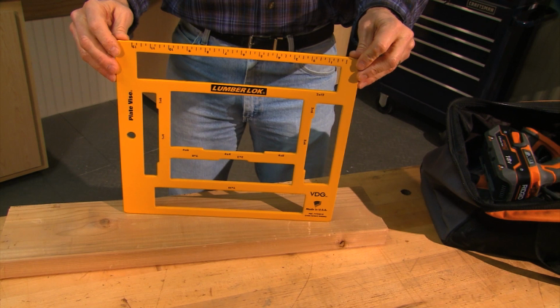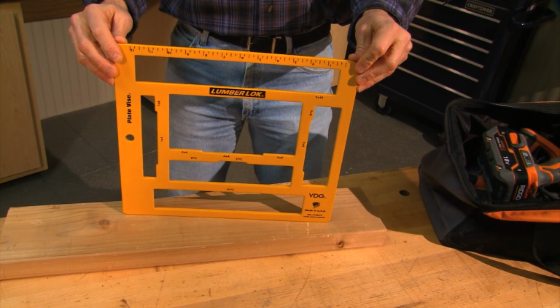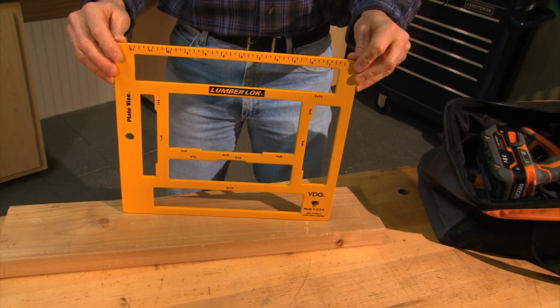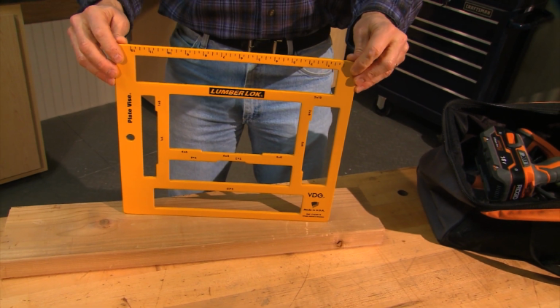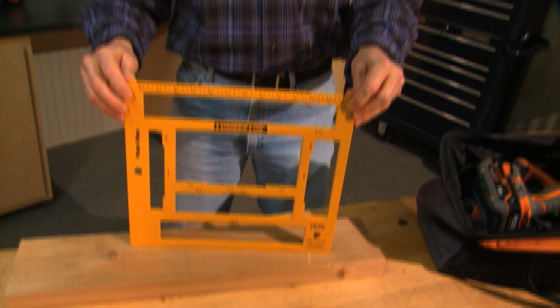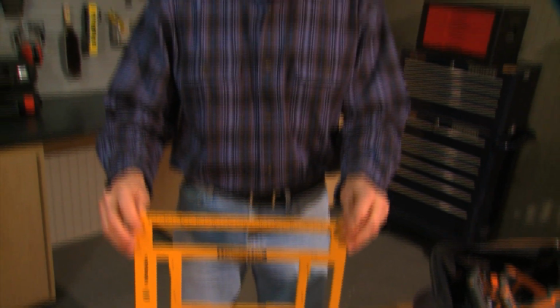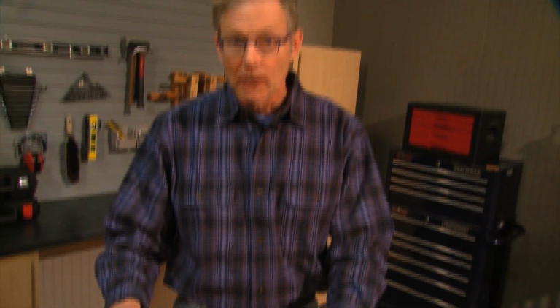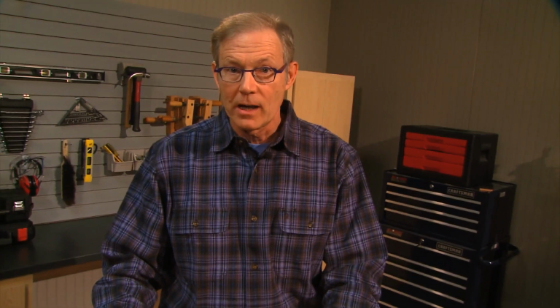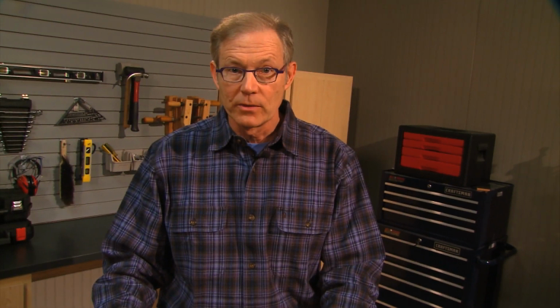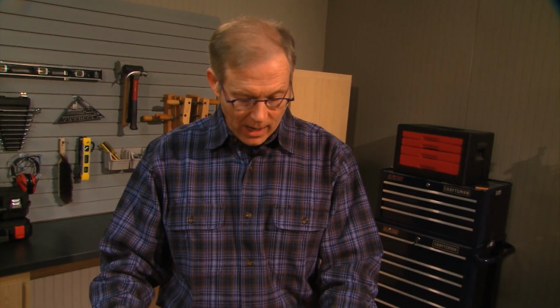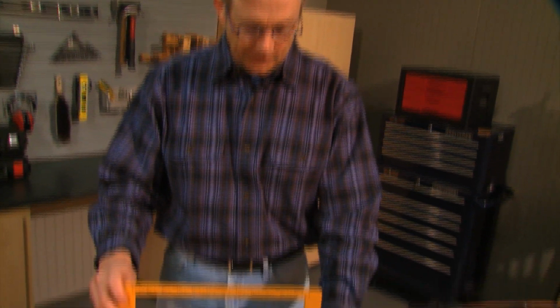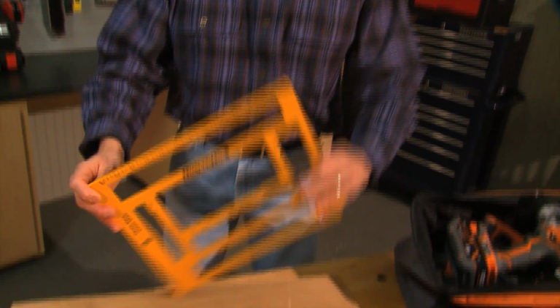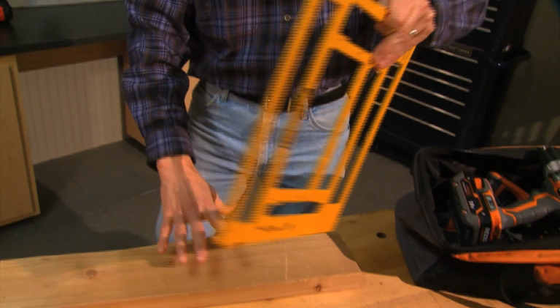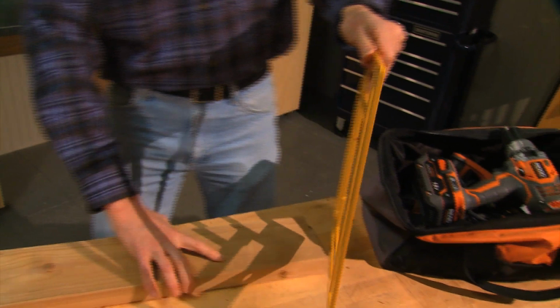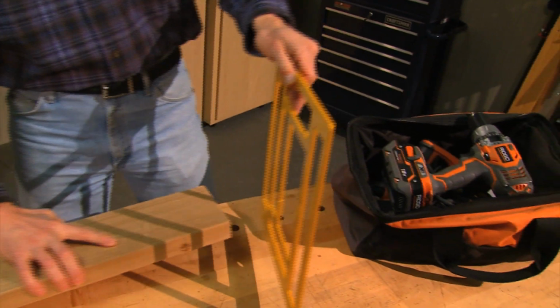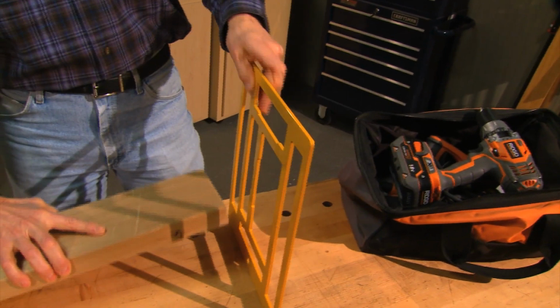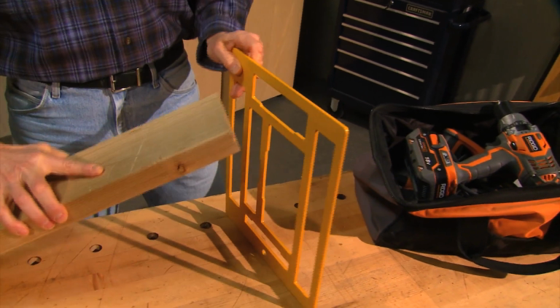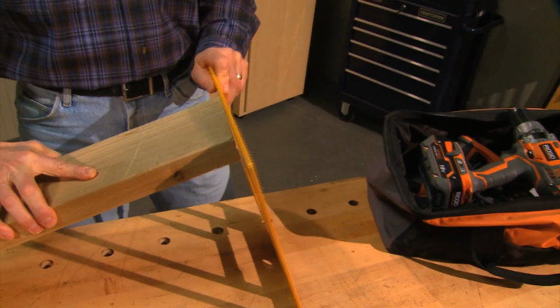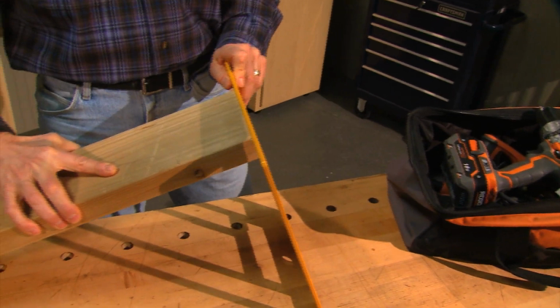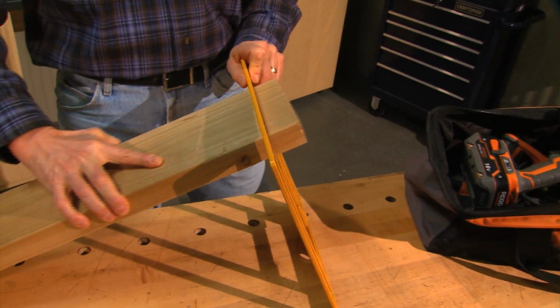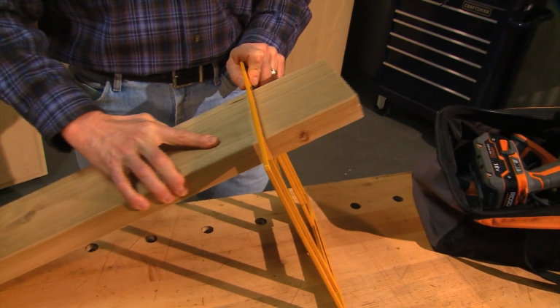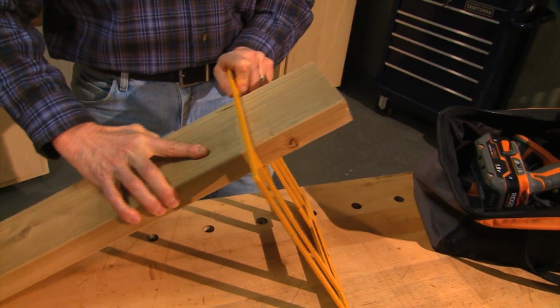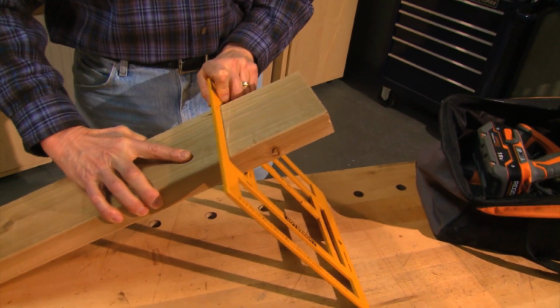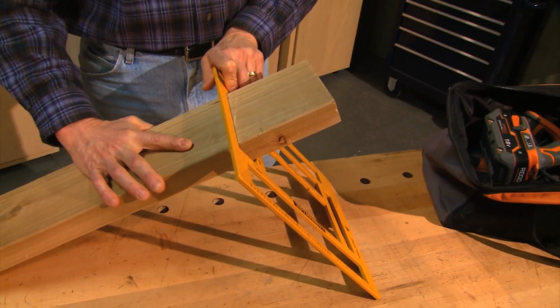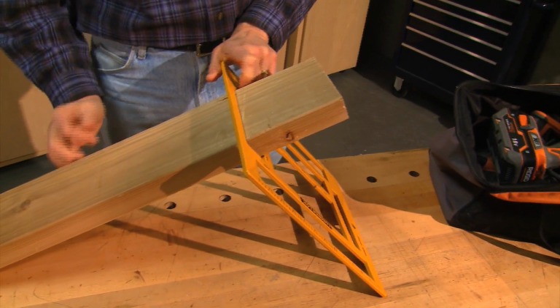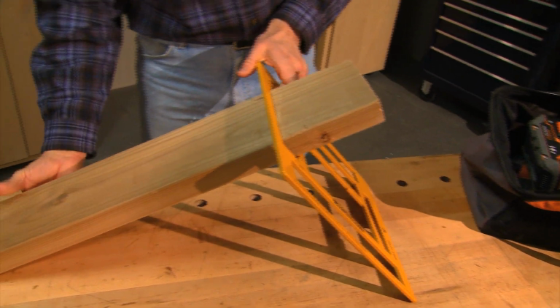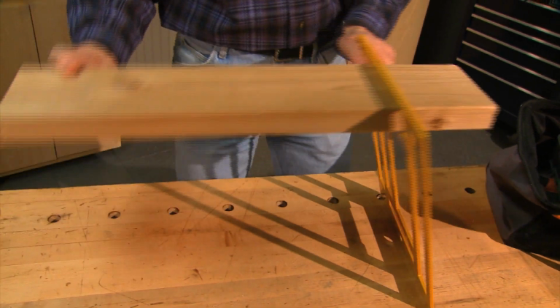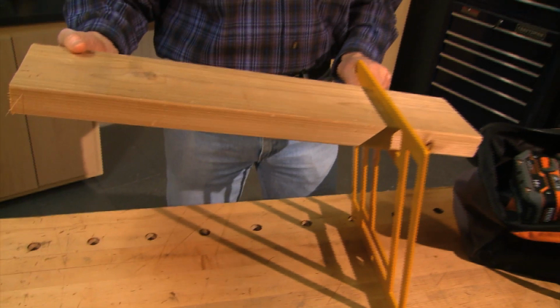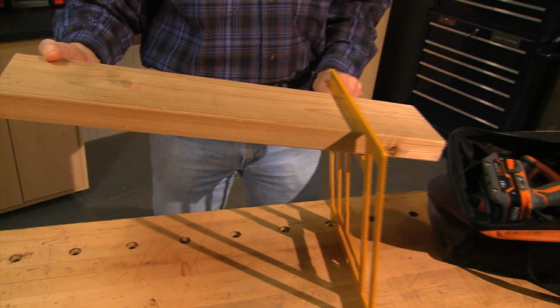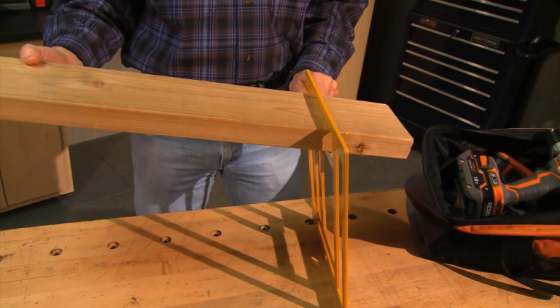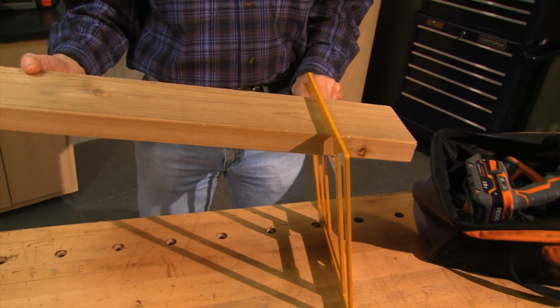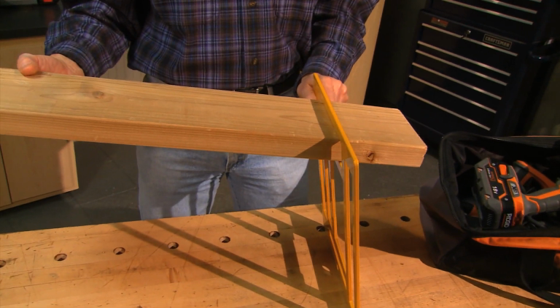That's where this steel plate vise called Lumber Lock comes in real handy. As you can see, it has these slots and you slip dimensional lumber into the slots. If you have two Lumber Locks, you can create a bench.